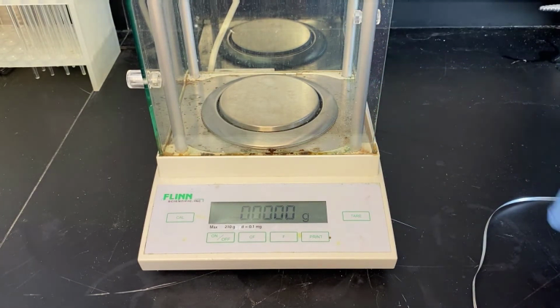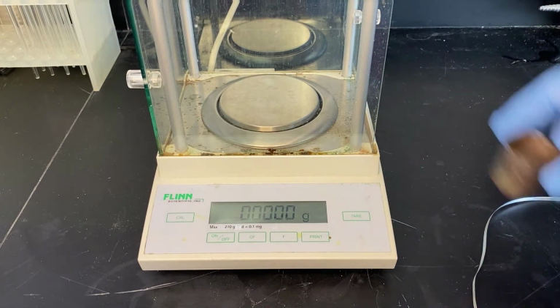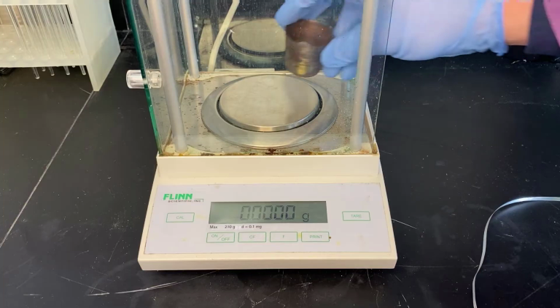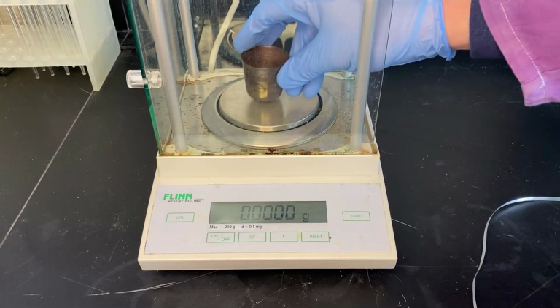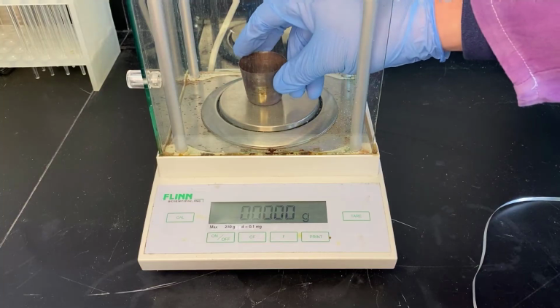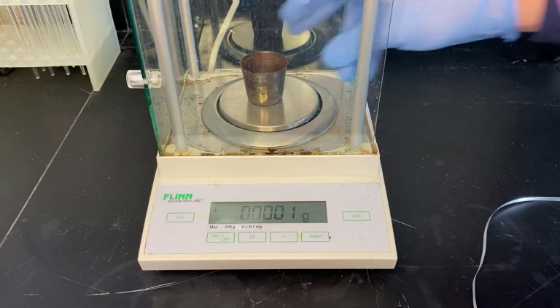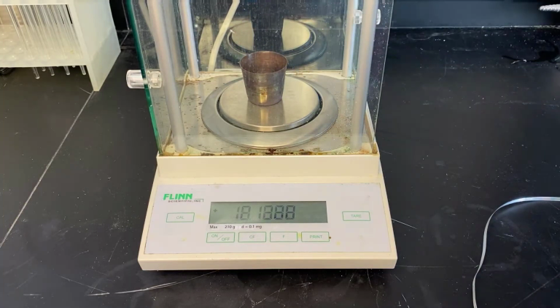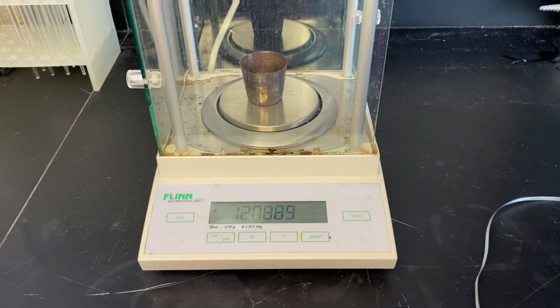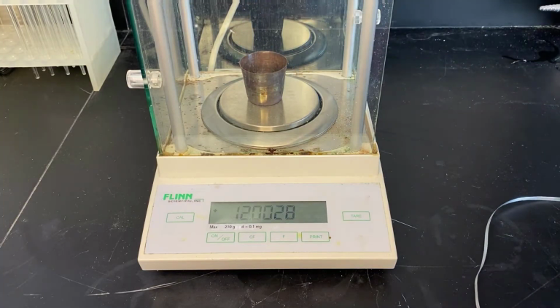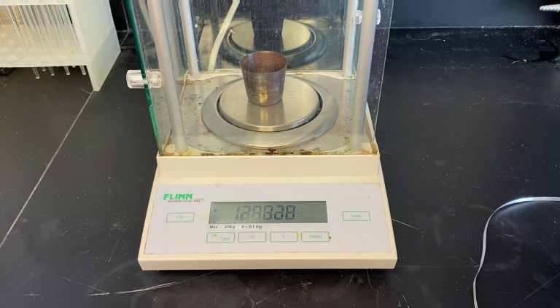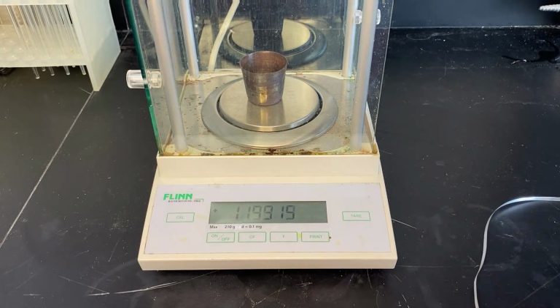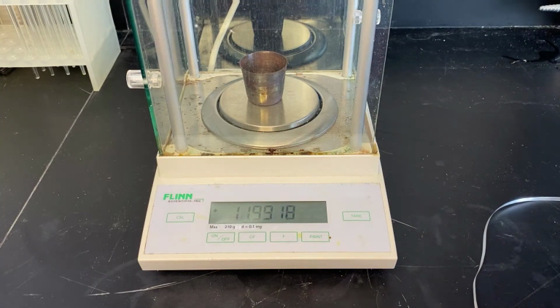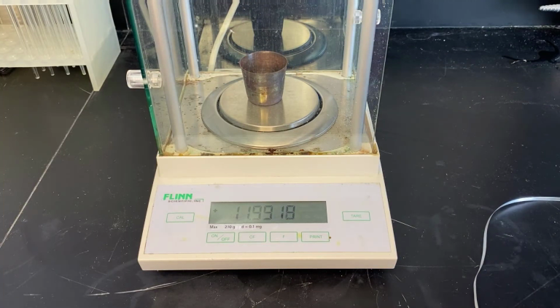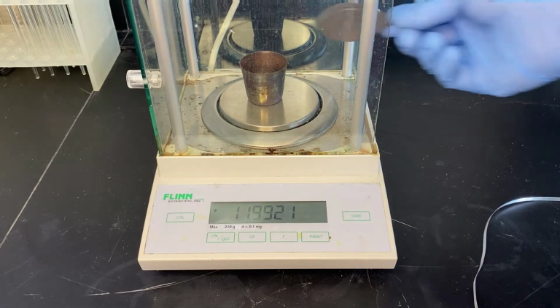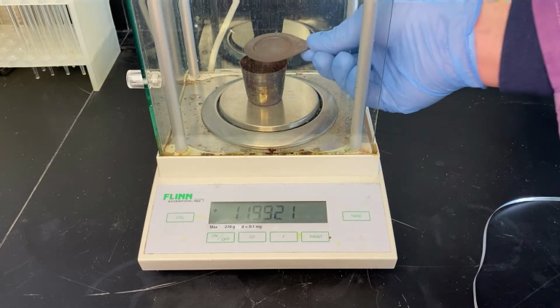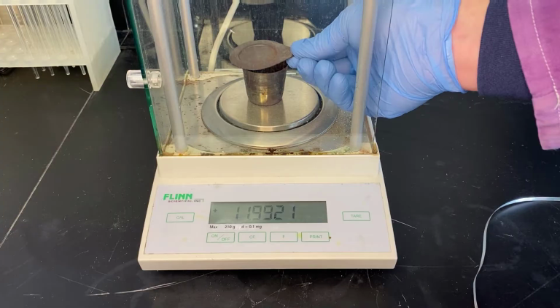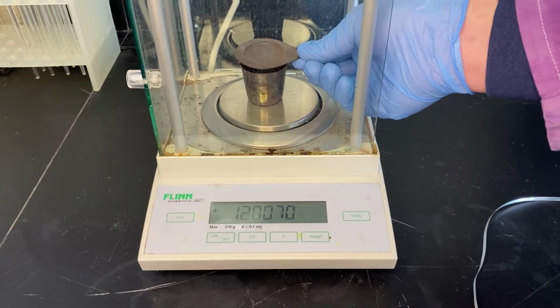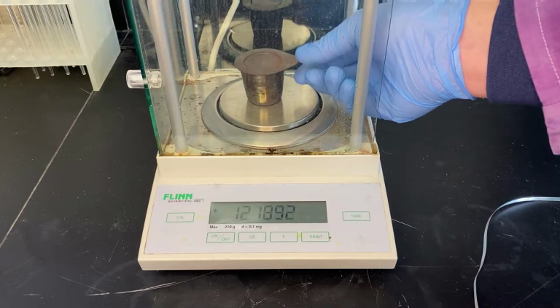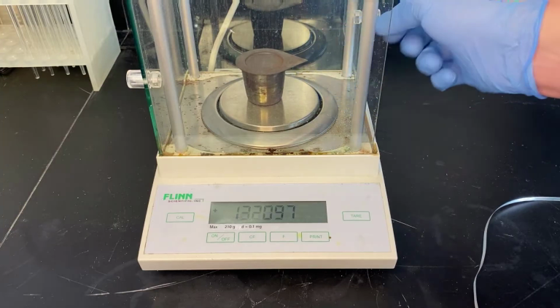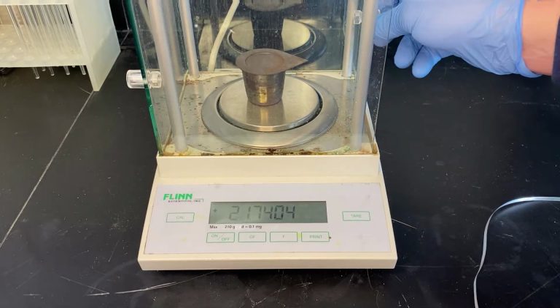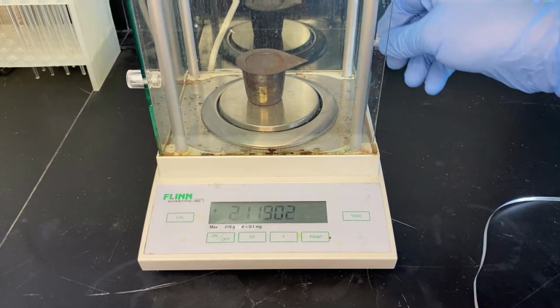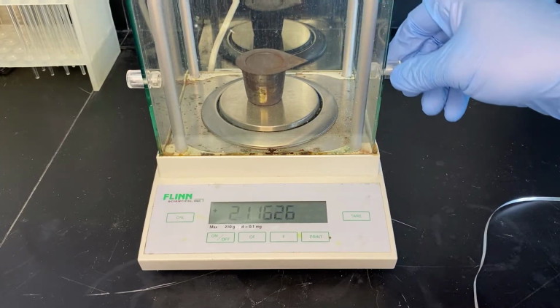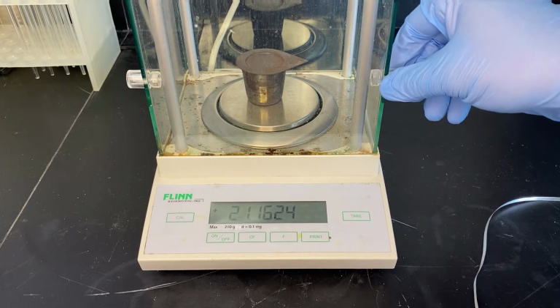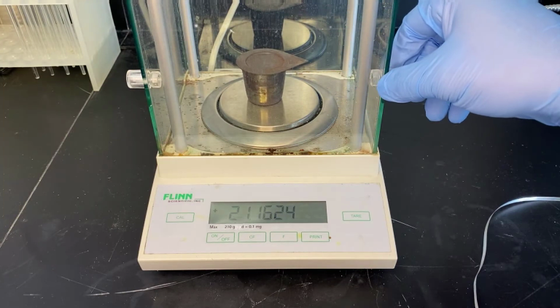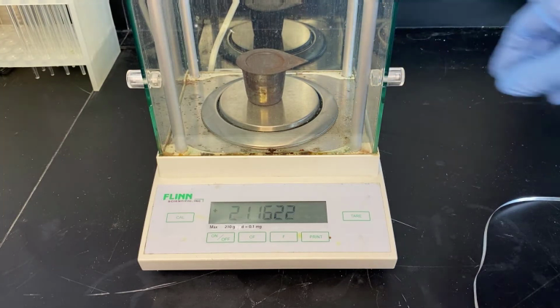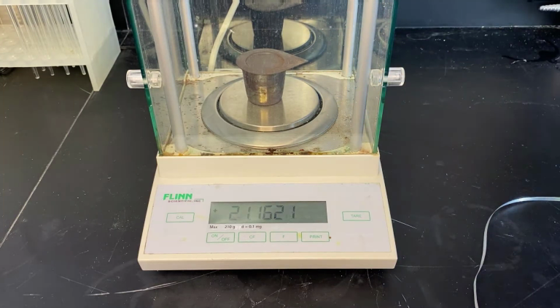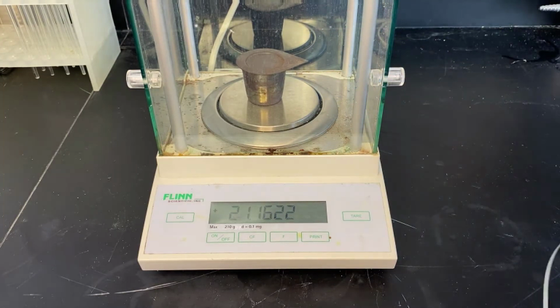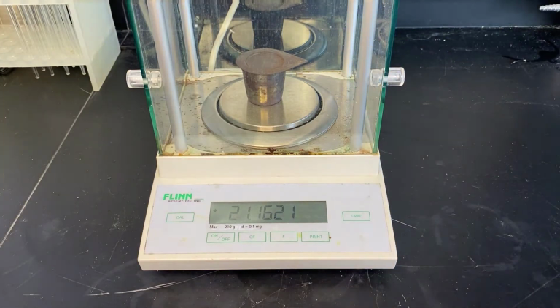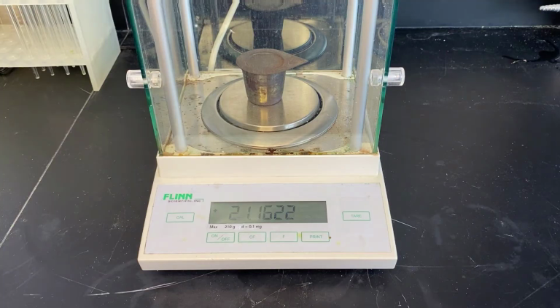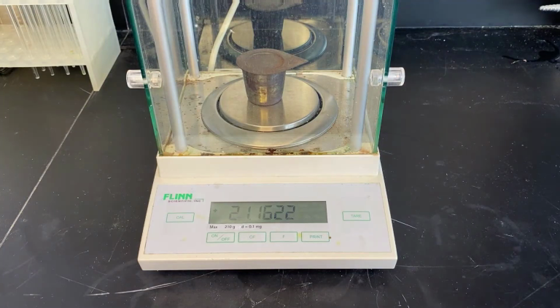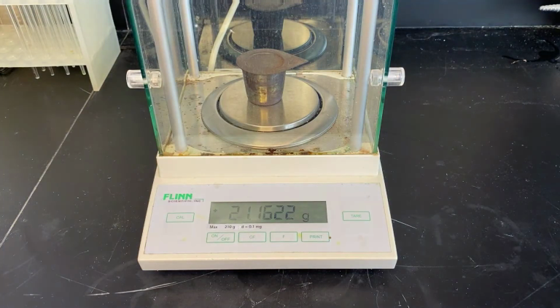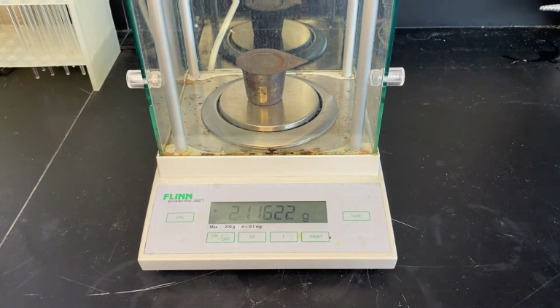Magnesium oxide synthesis. We're going to need three mass measurements. We're going to need the crucible and the lid. When we roast the magnesium,